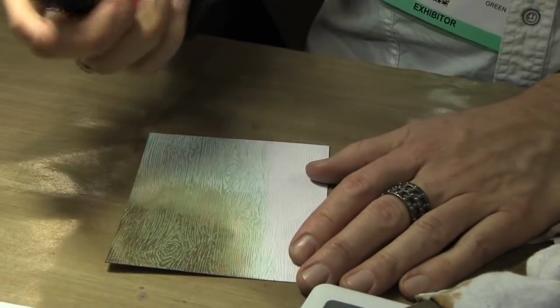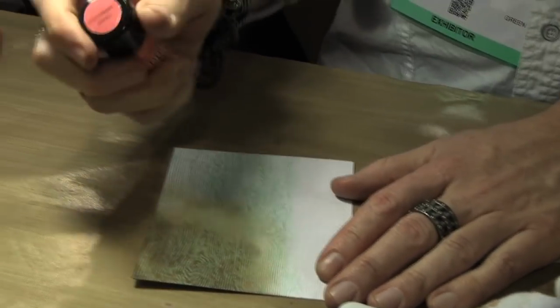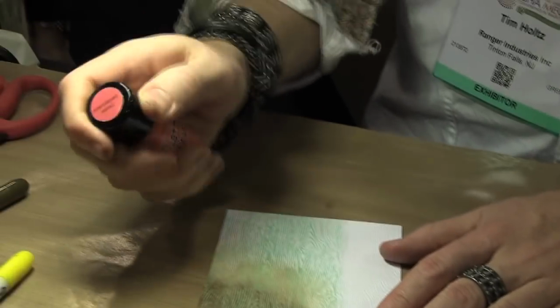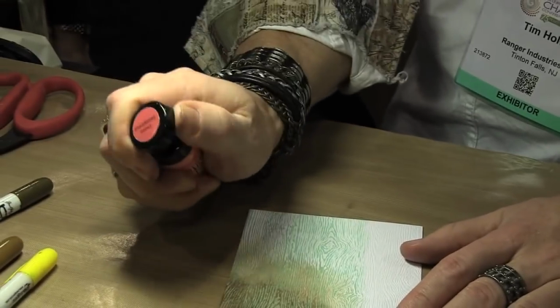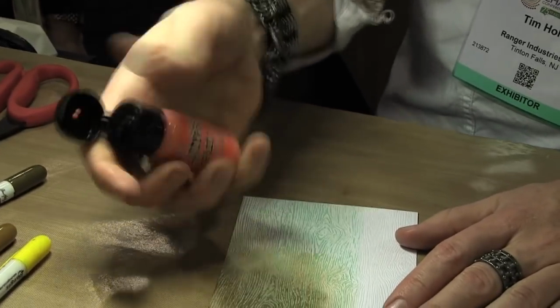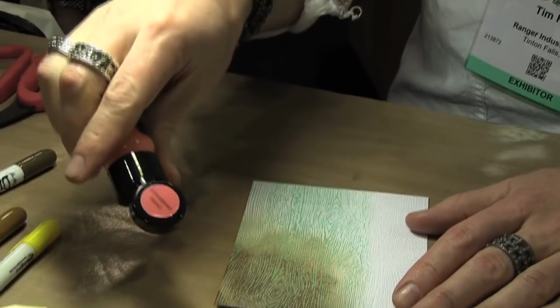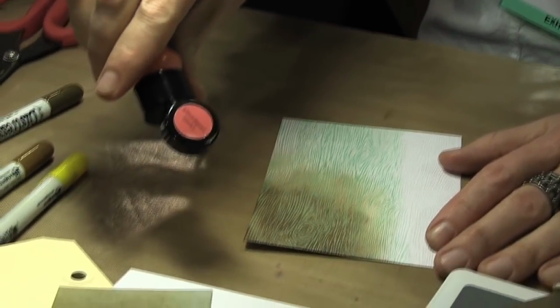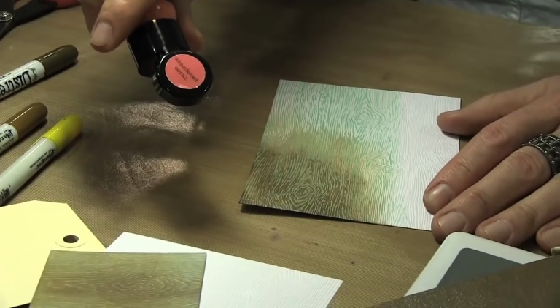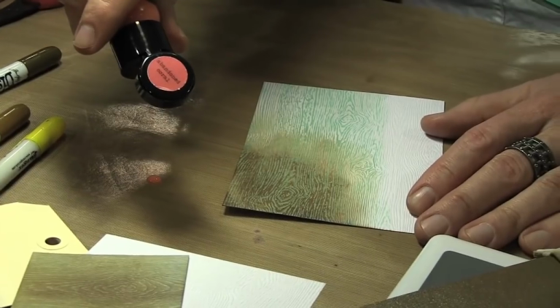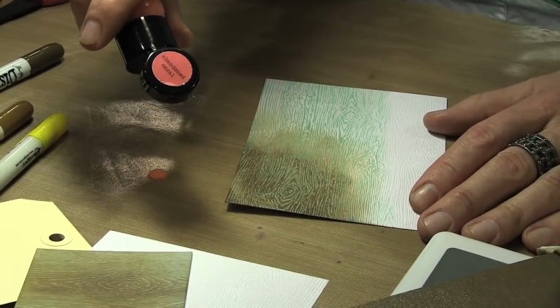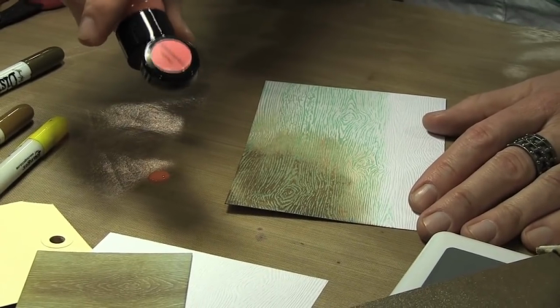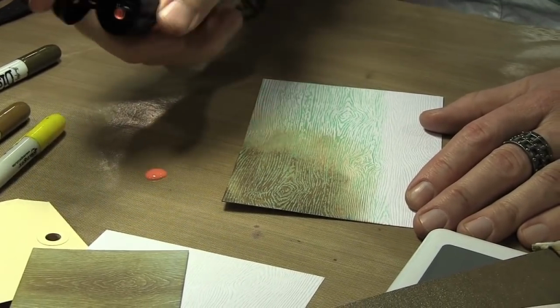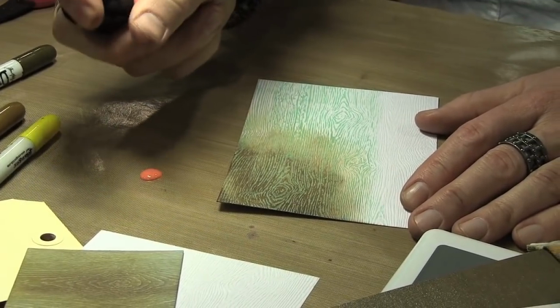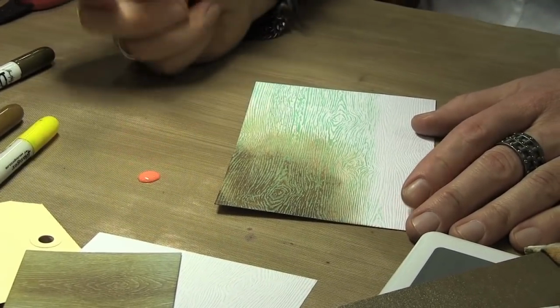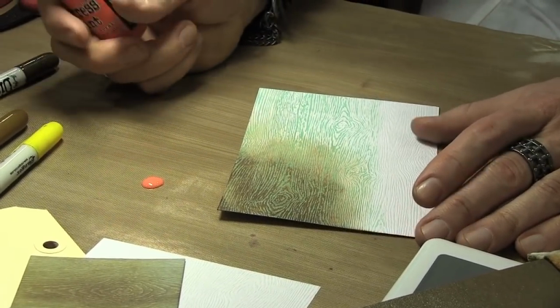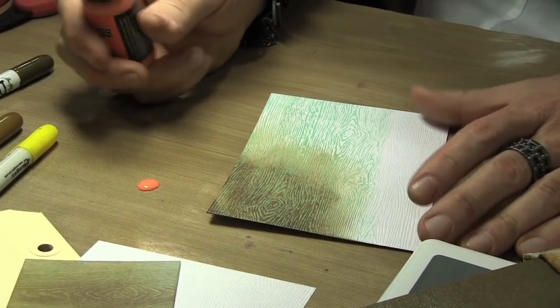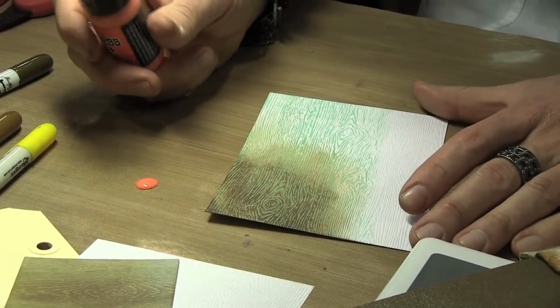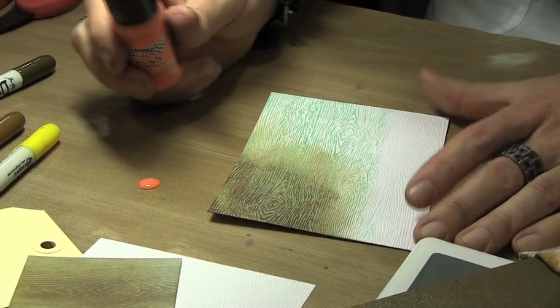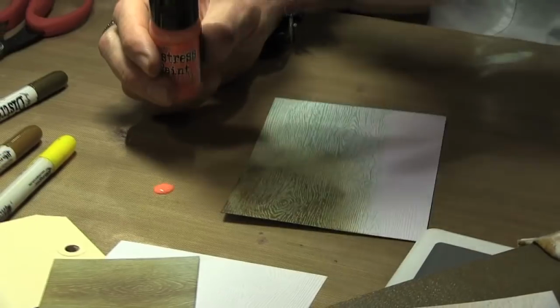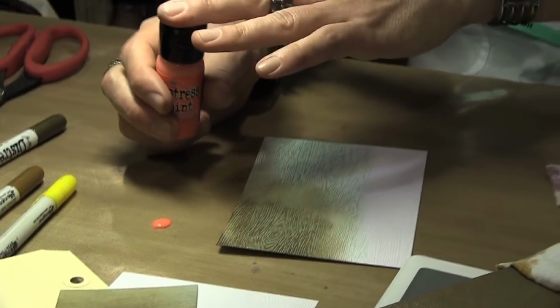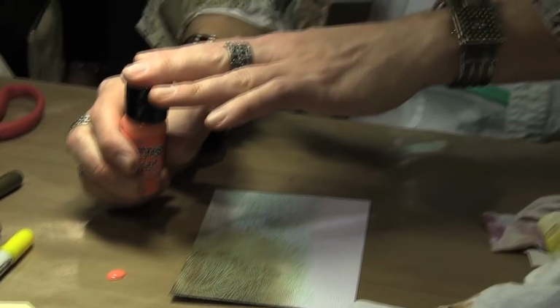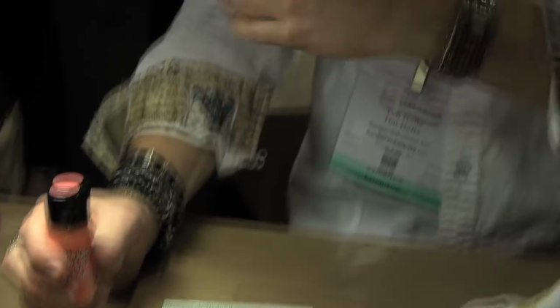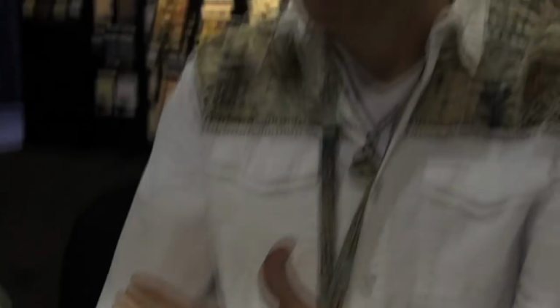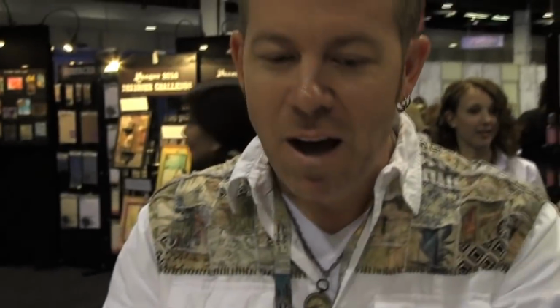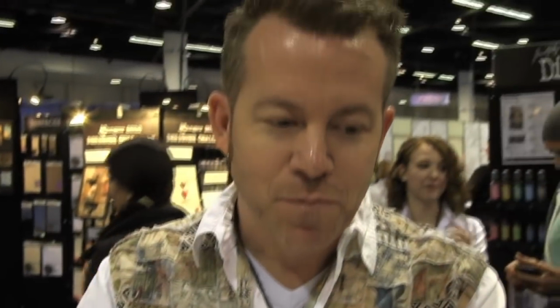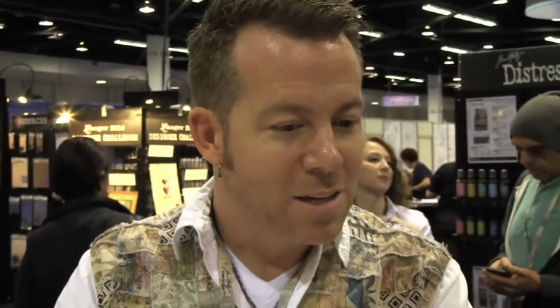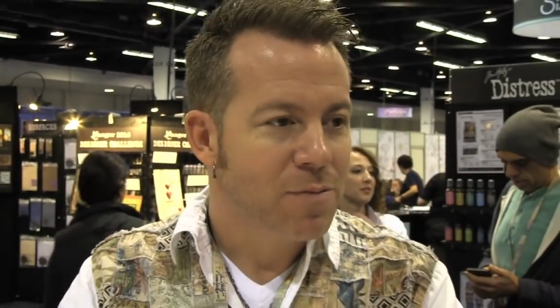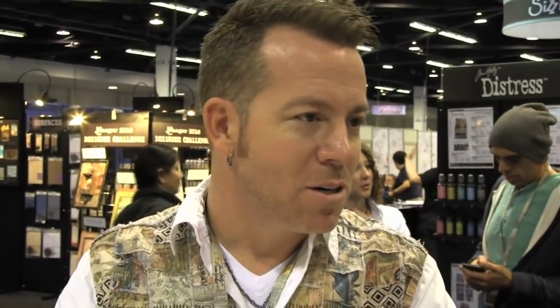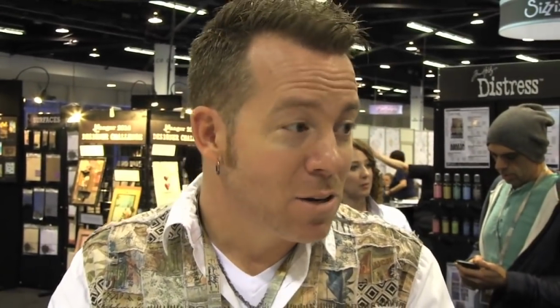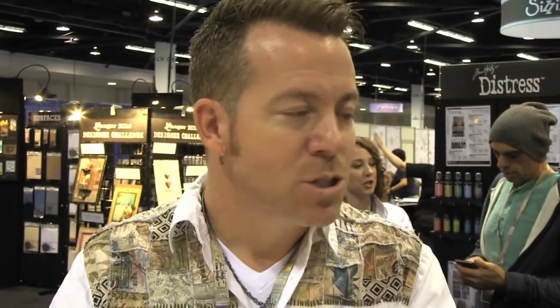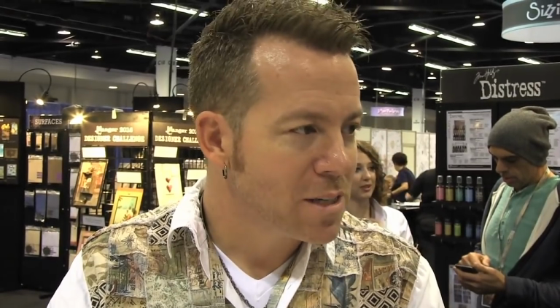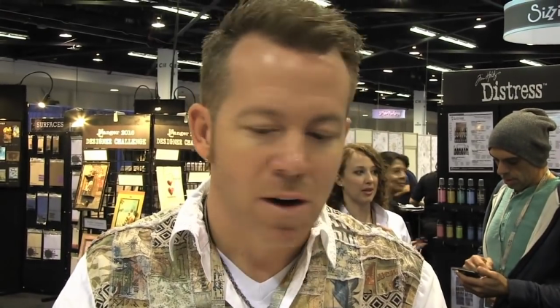So here I'm going to take this, just going to use the flip top, apply some paint to my craft sheet — just a couple of drops. The flip tops — we introduced the flip top last year because I believe that as crafters, our styles and our use for products have evolved.